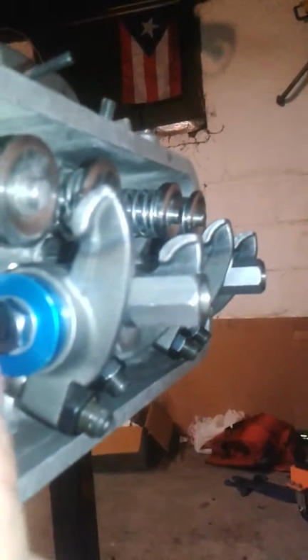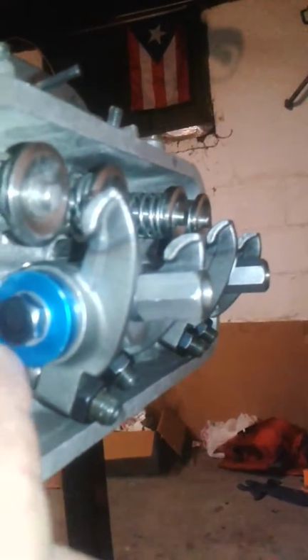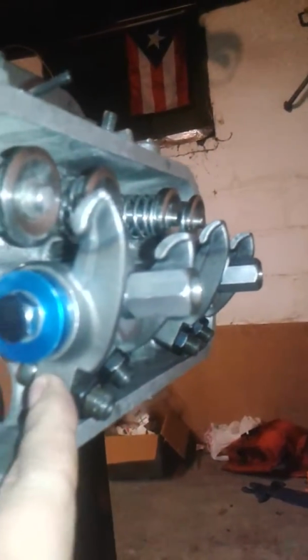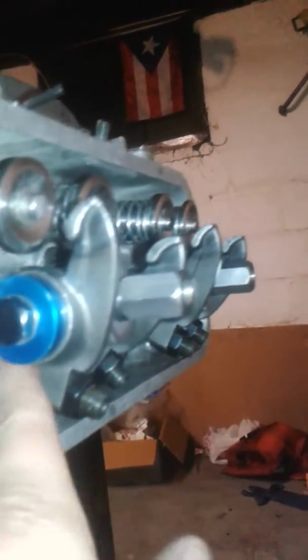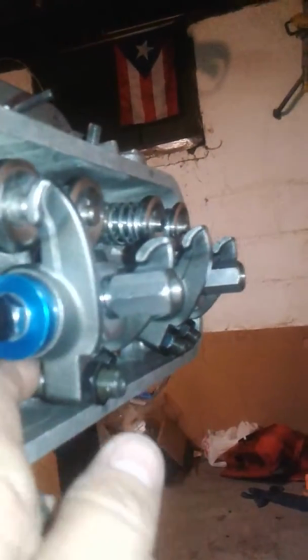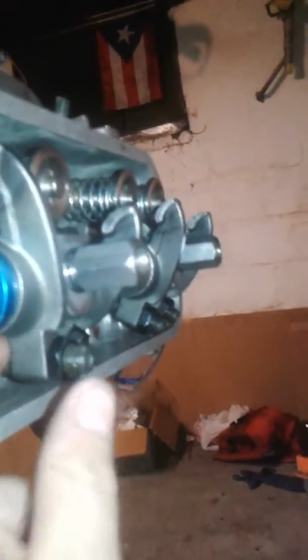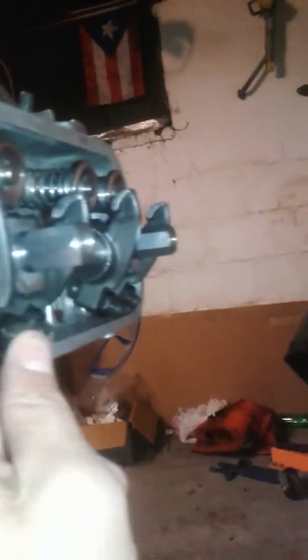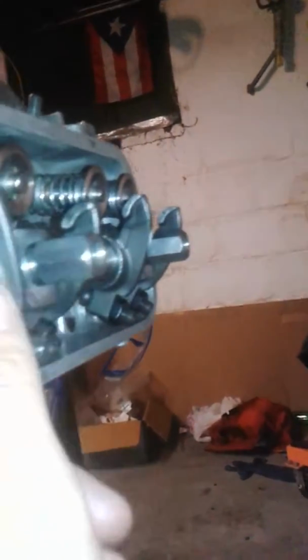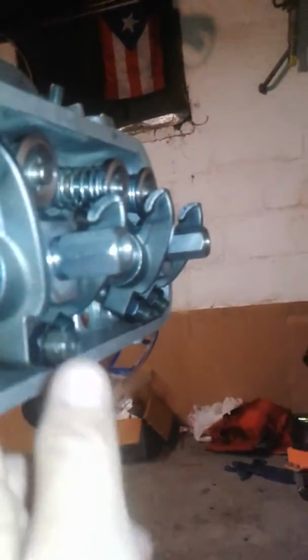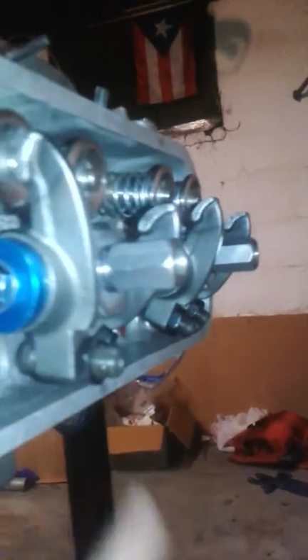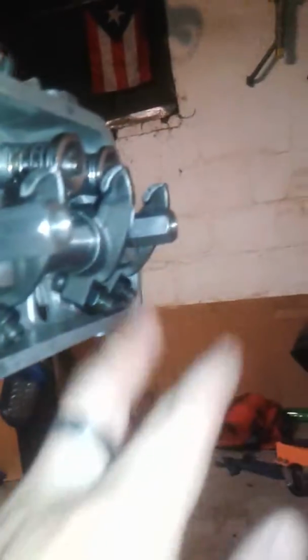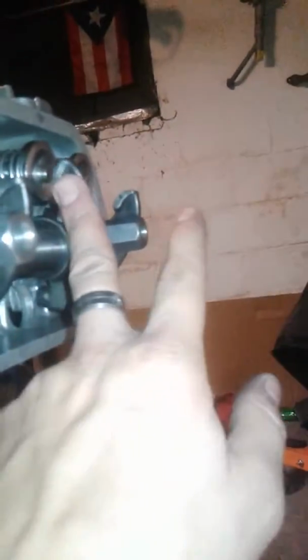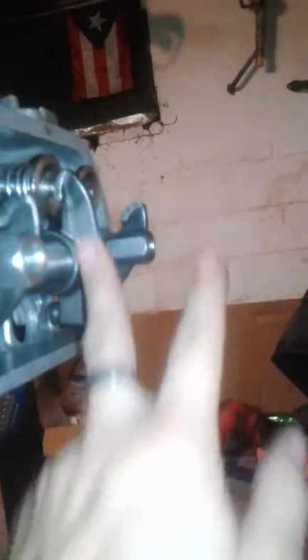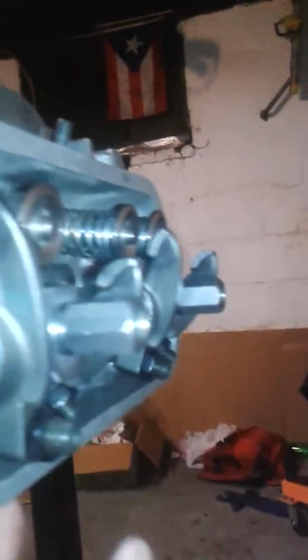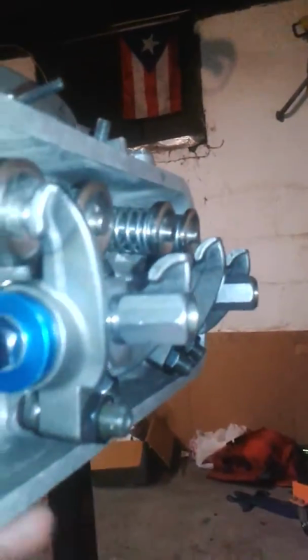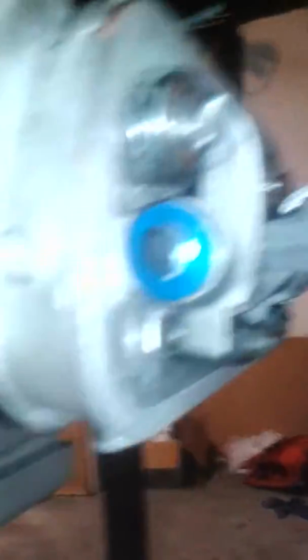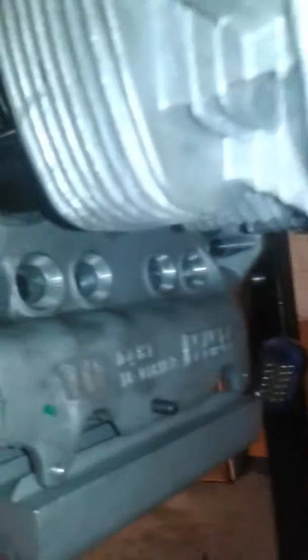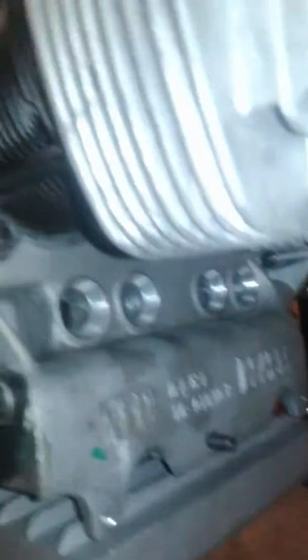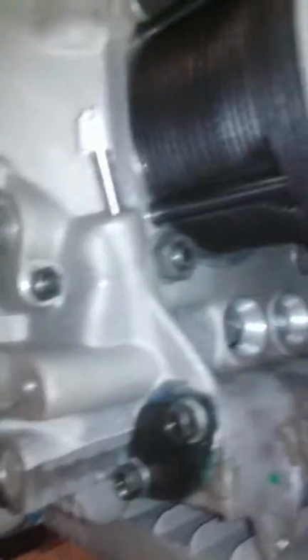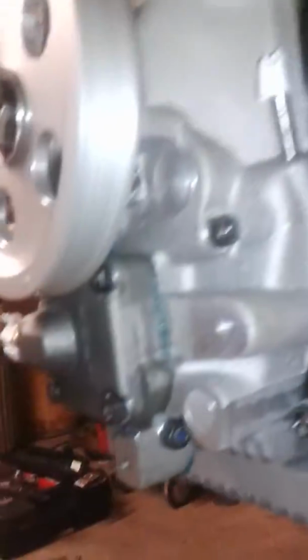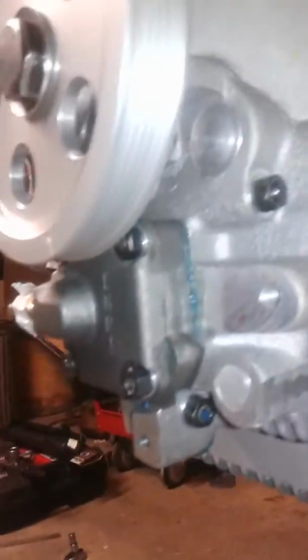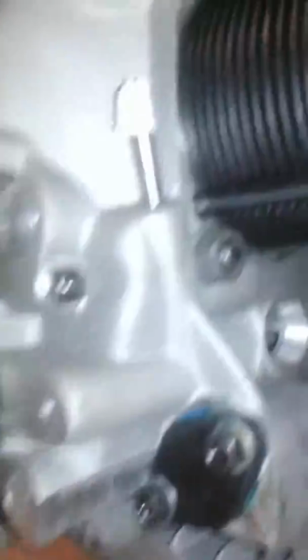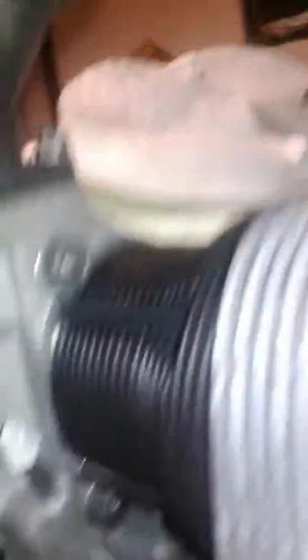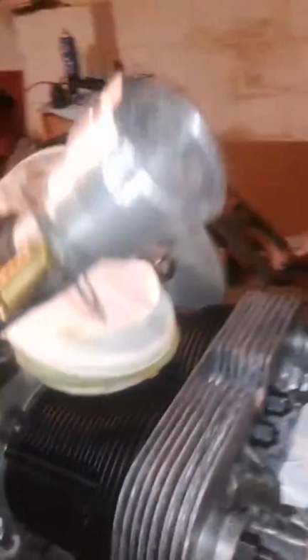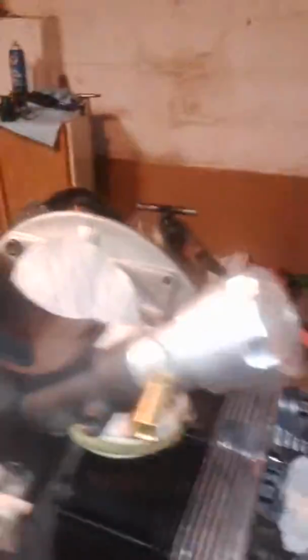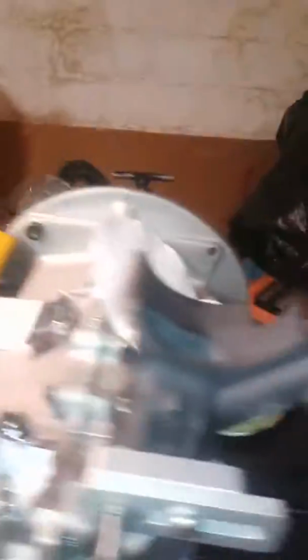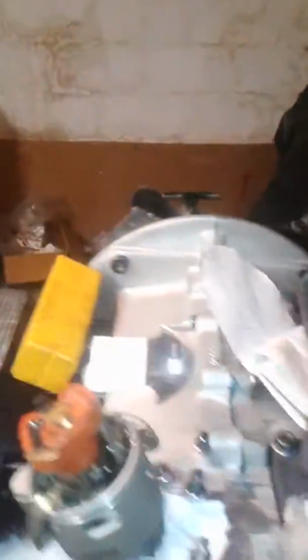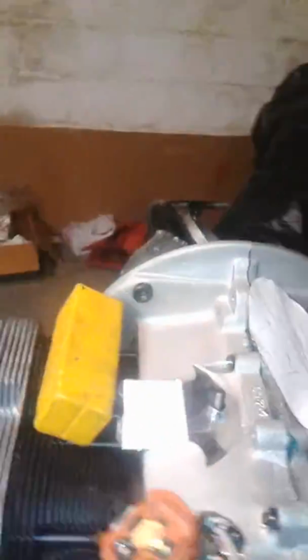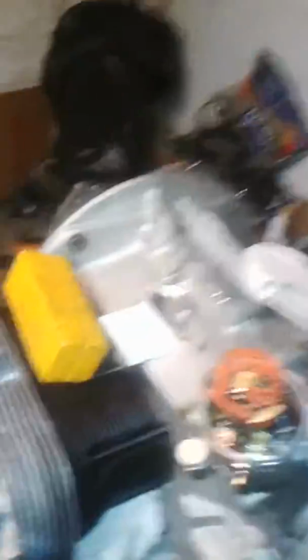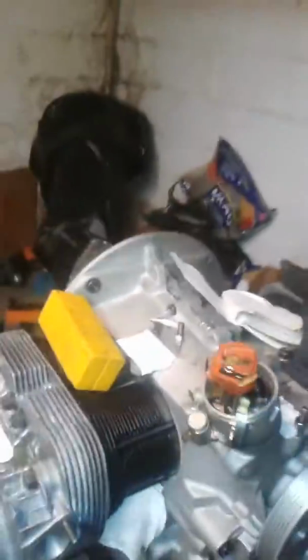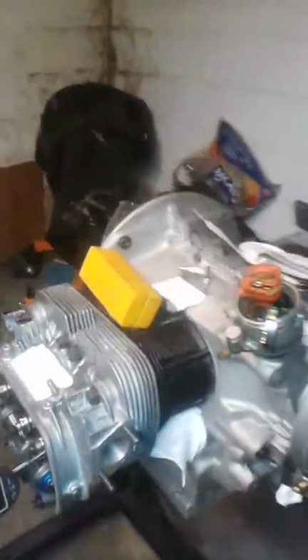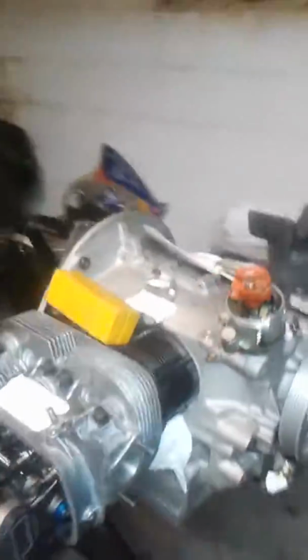Here it is — here's the other side. It's a nice little engine. Hopefully we can make some horsepower with it. I'm gonna turbo it — put a small turbo on it.